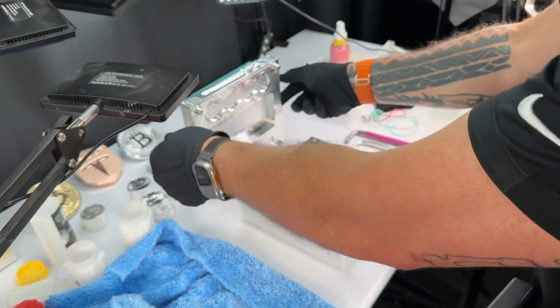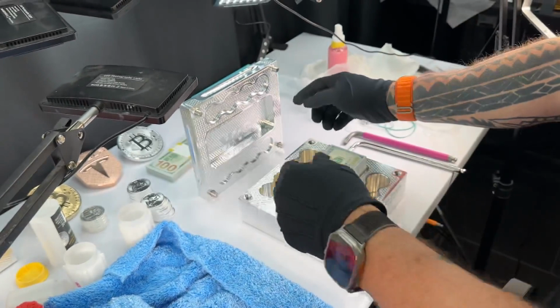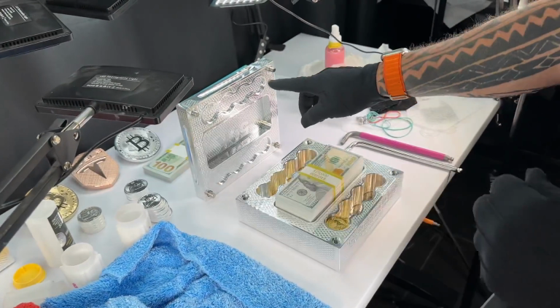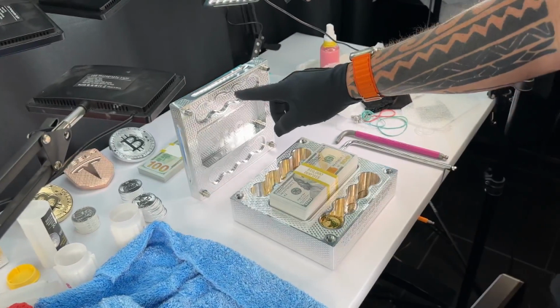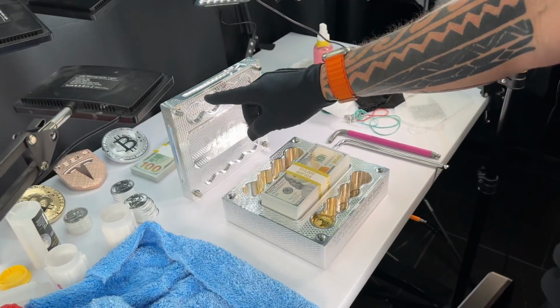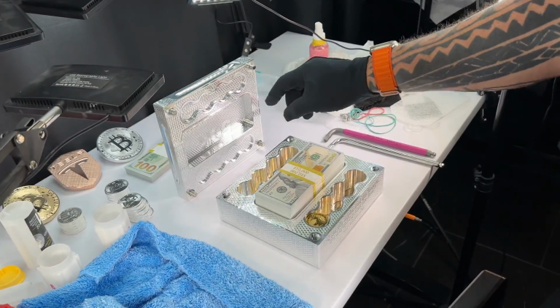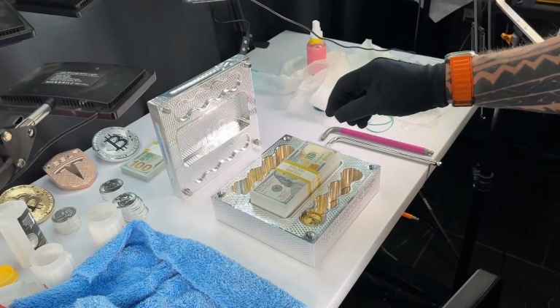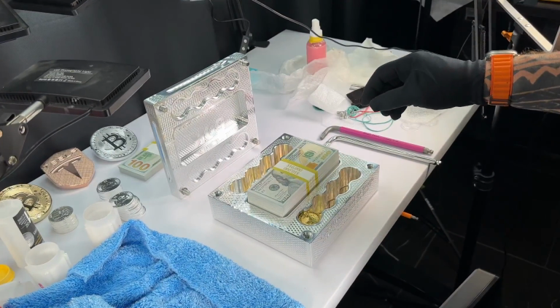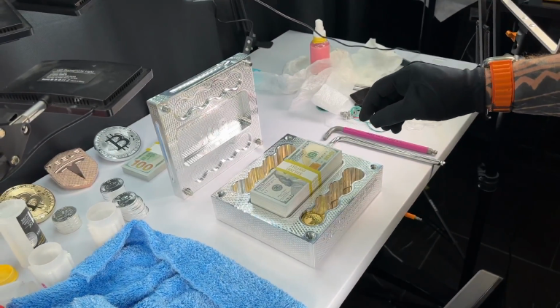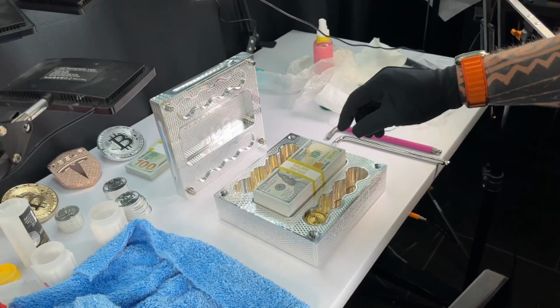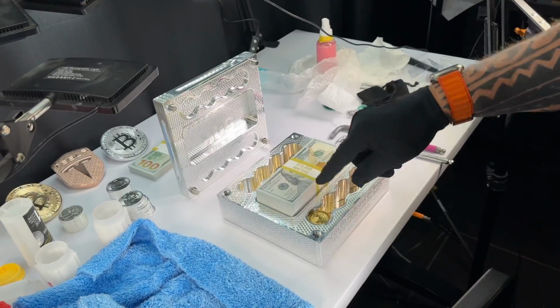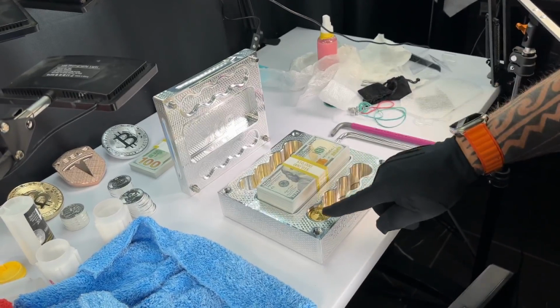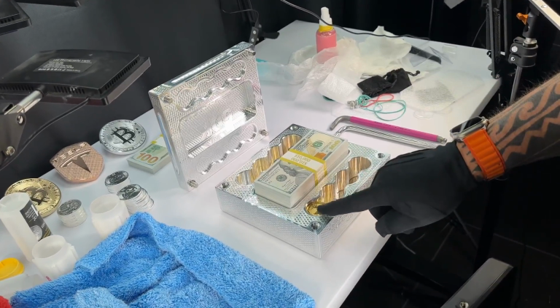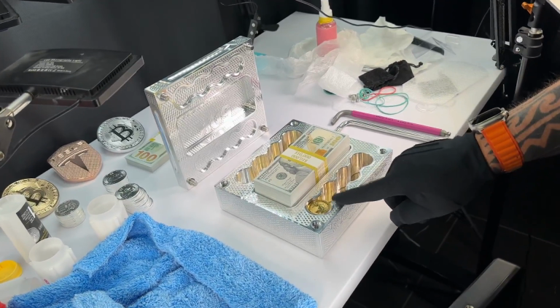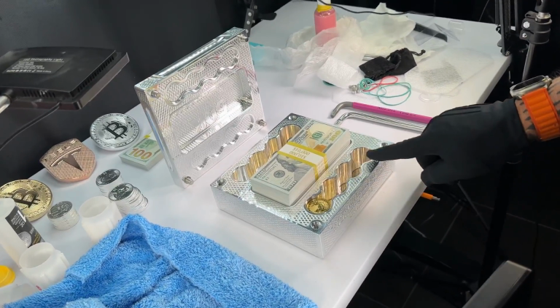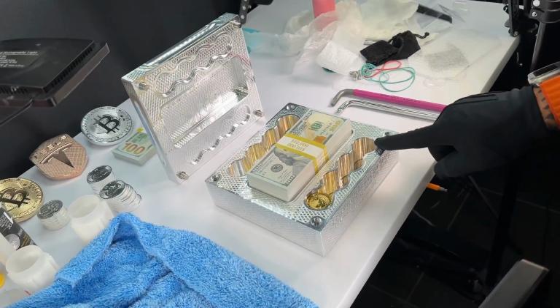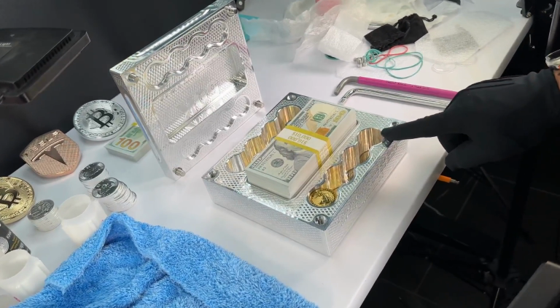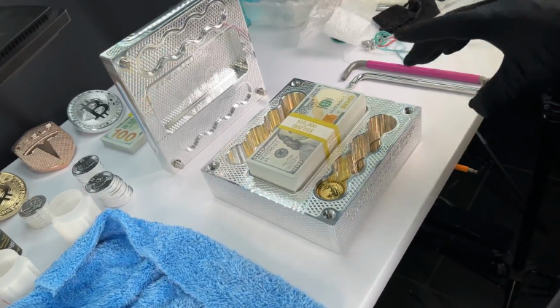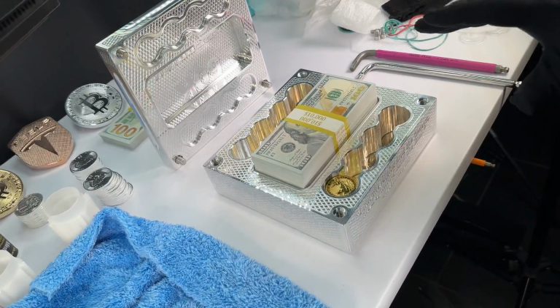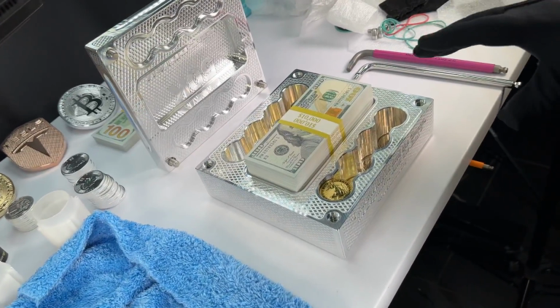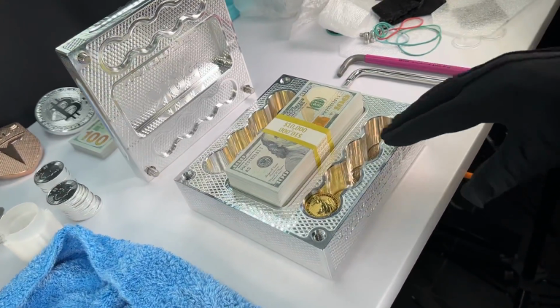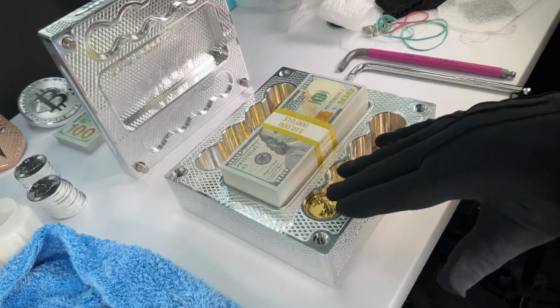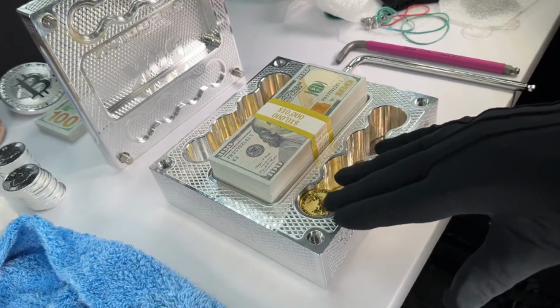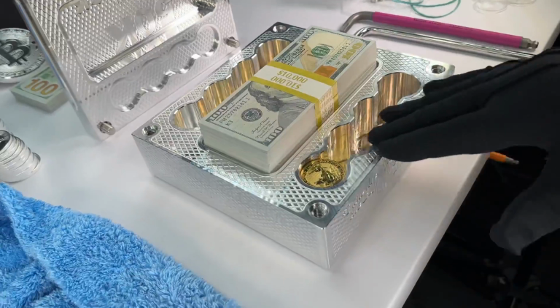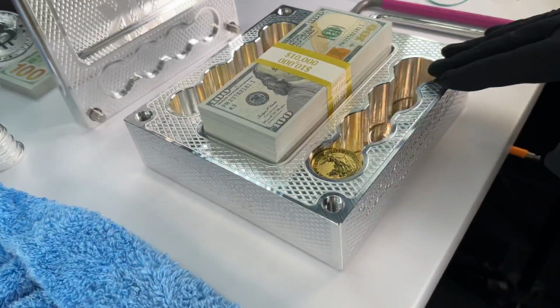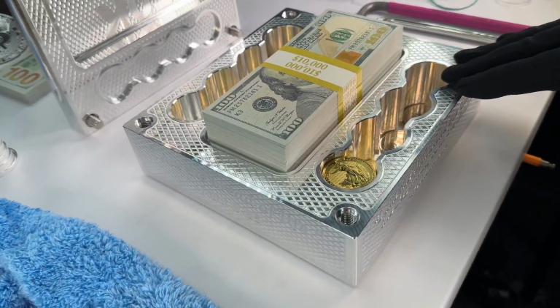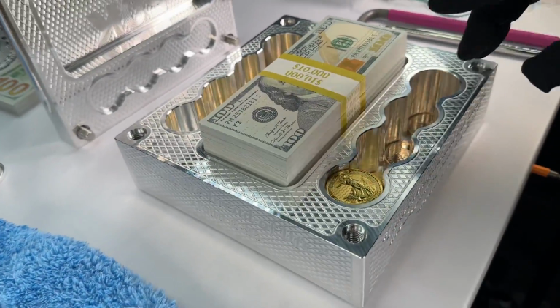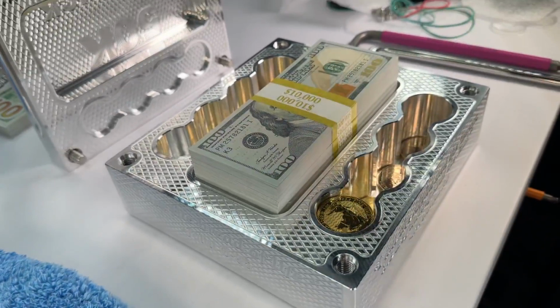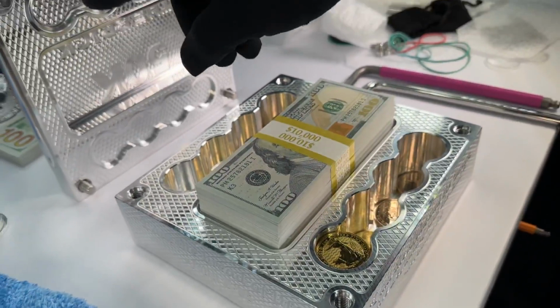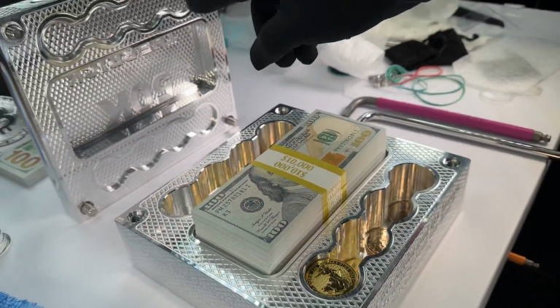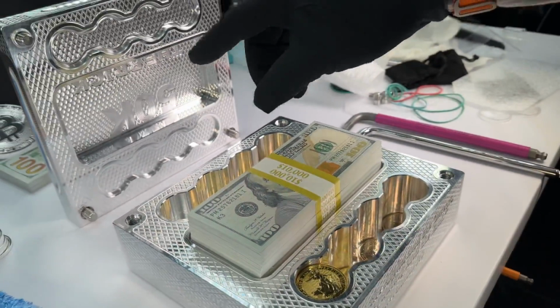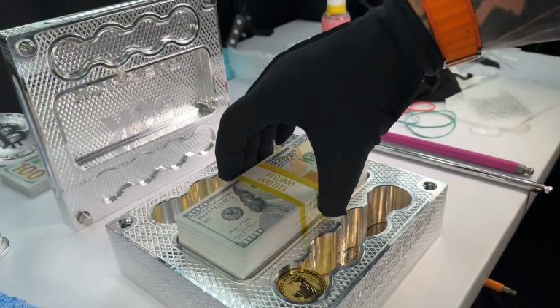Beautiful. Little recesses here. So if you over stack the gold slightly, if you're really talented you might be able to stack one extra coin in each, and then it'll recess up in the lid.